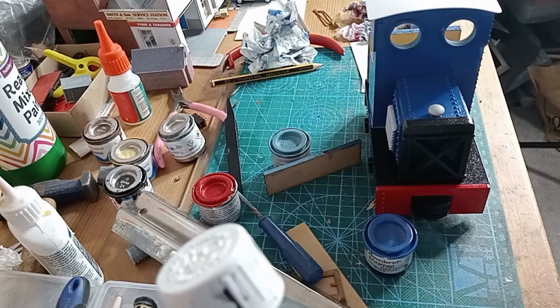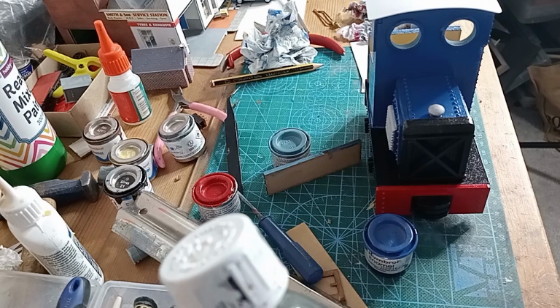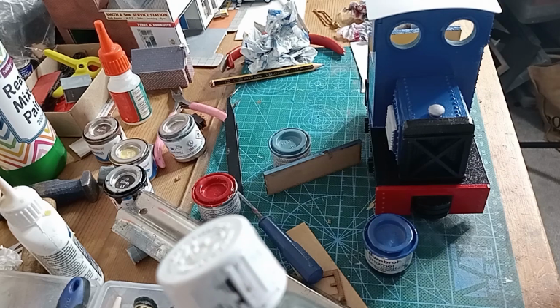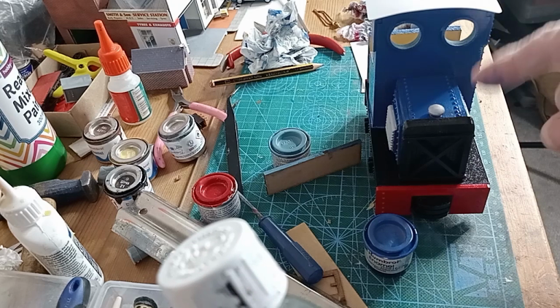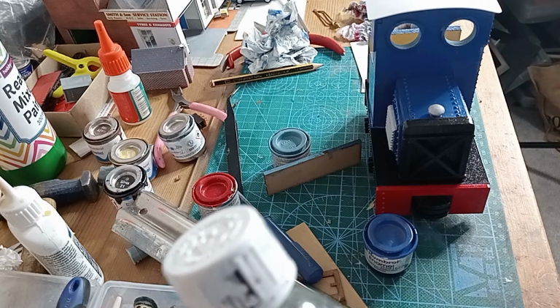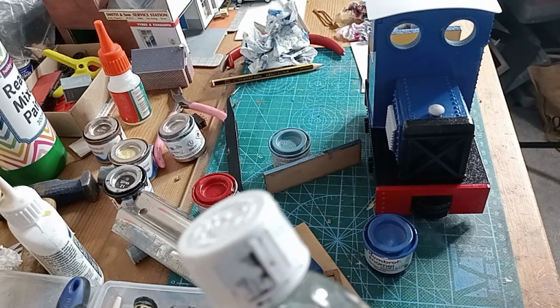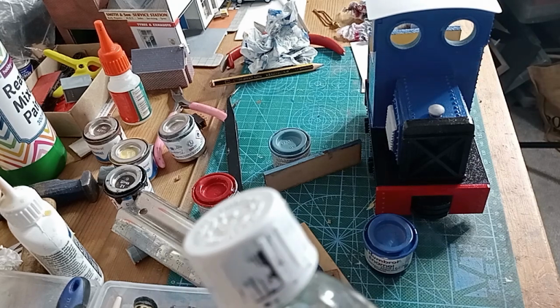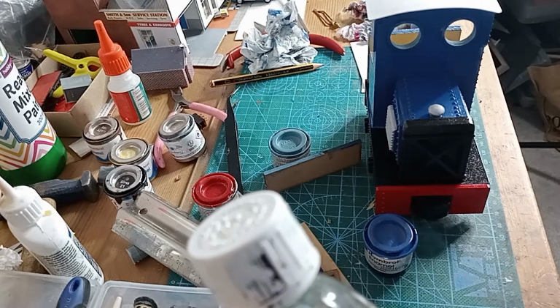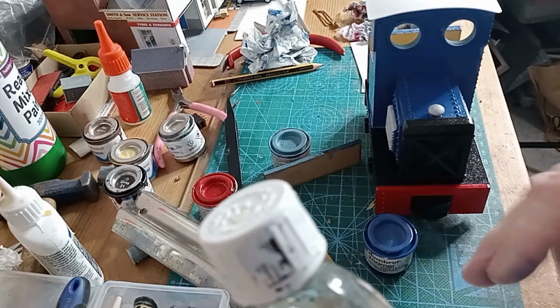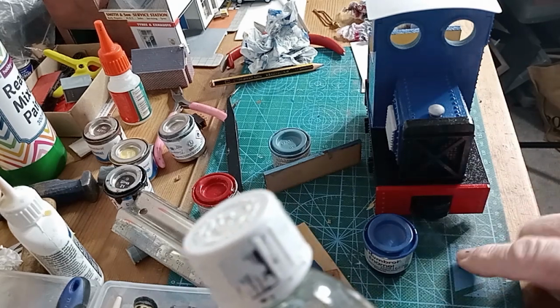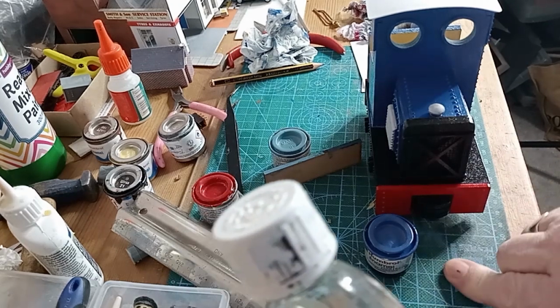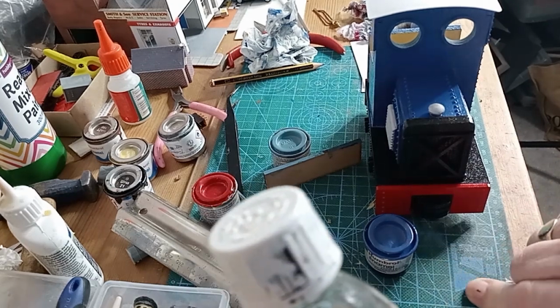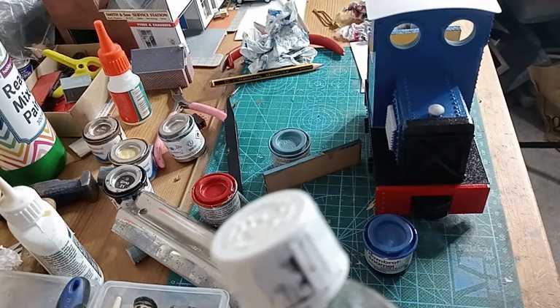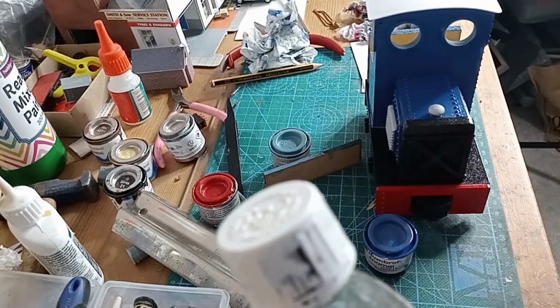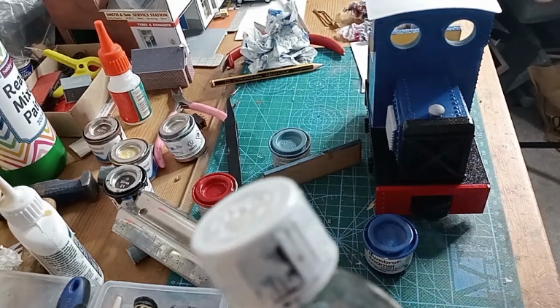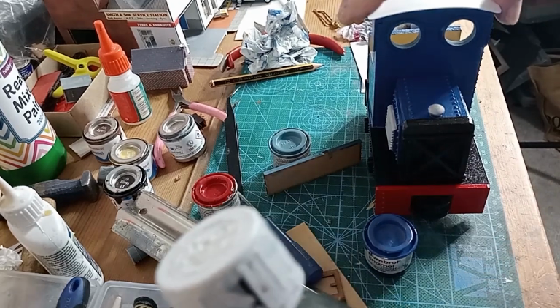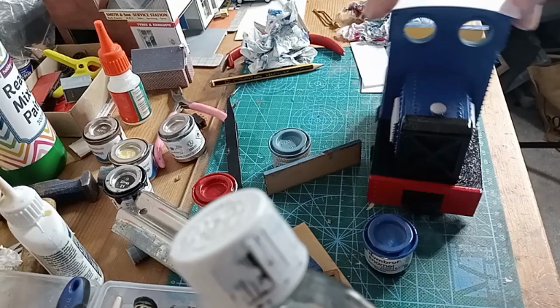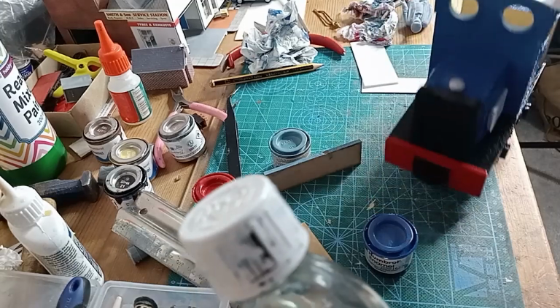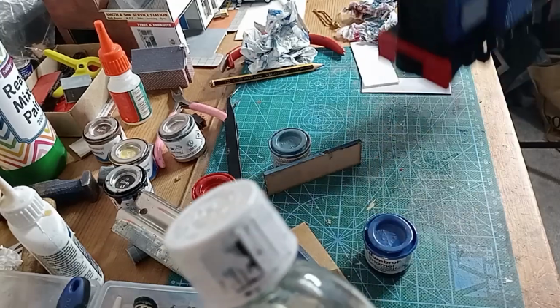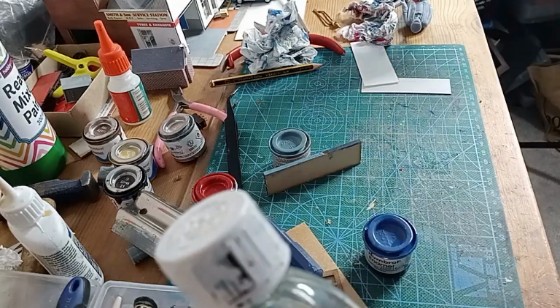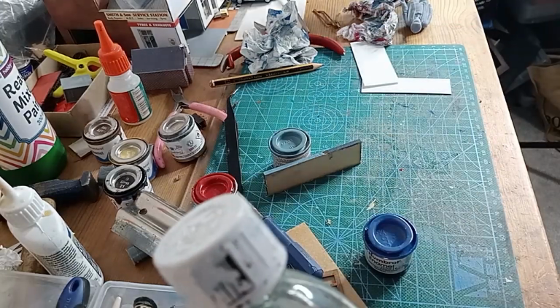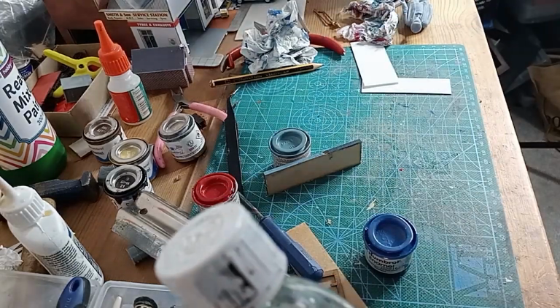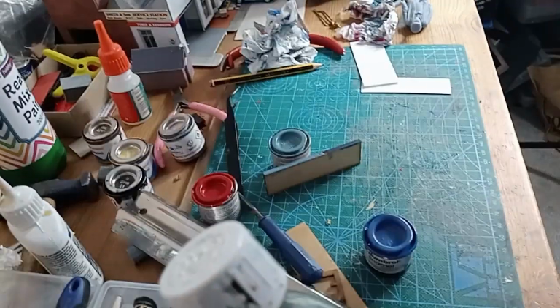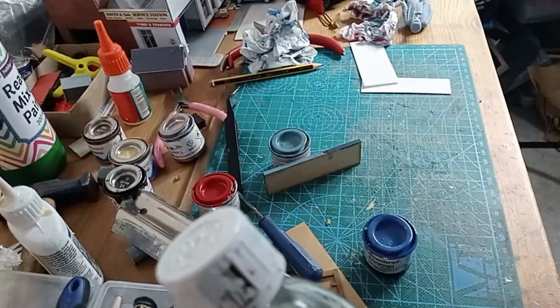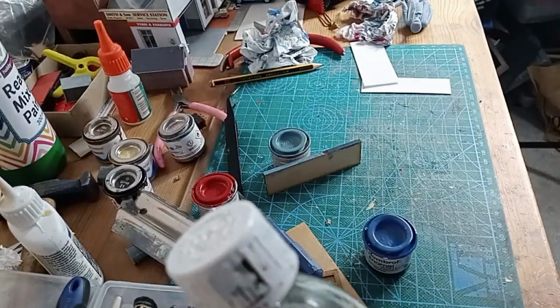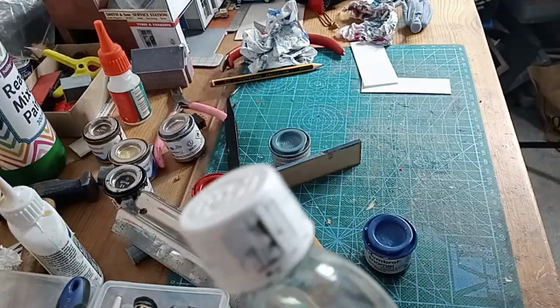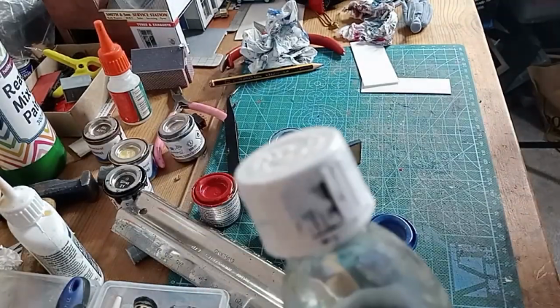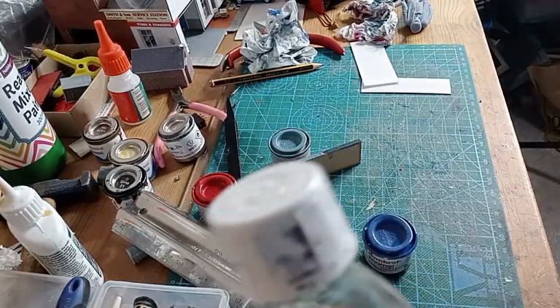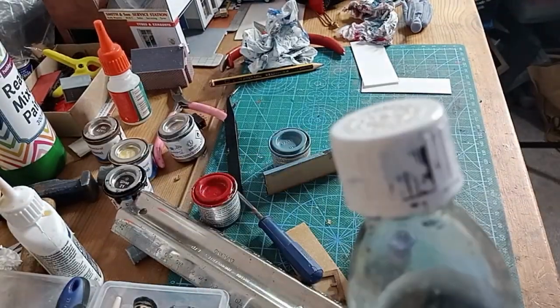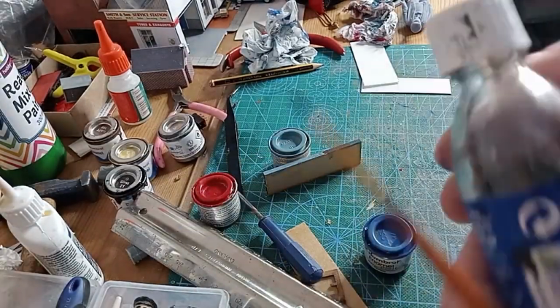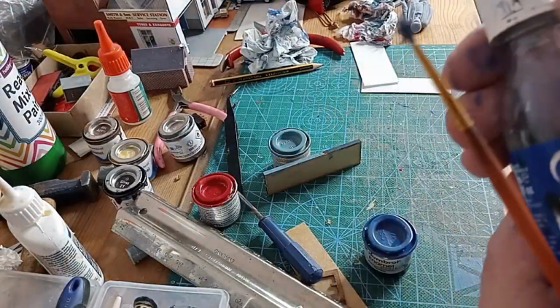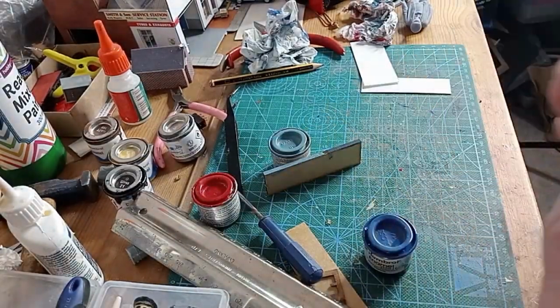What I did in the end was put the undercoat on. Once I discovered I needed to put a kind of flat matte paint on first, then it seemed to work okay.